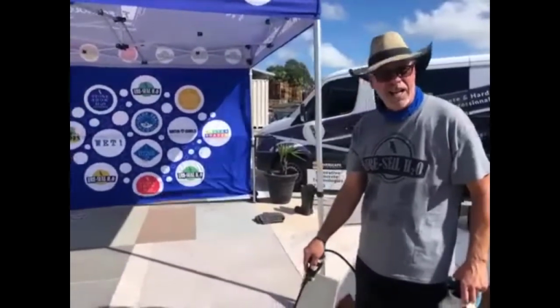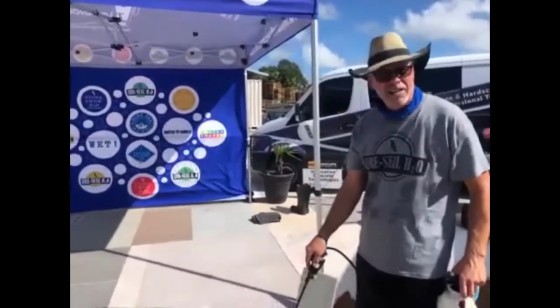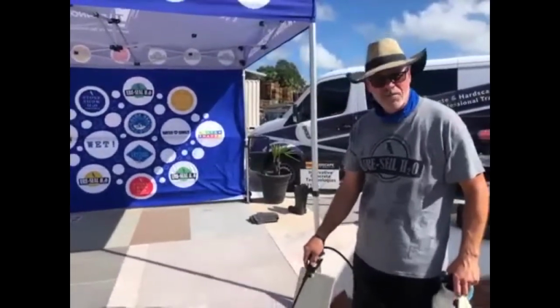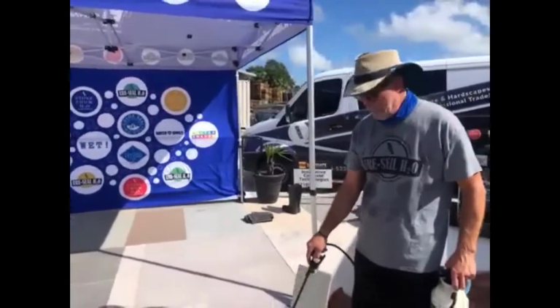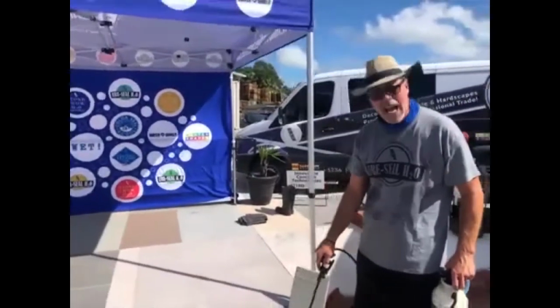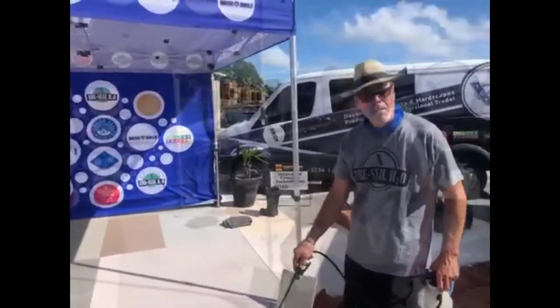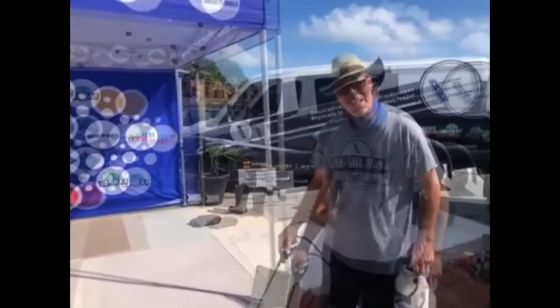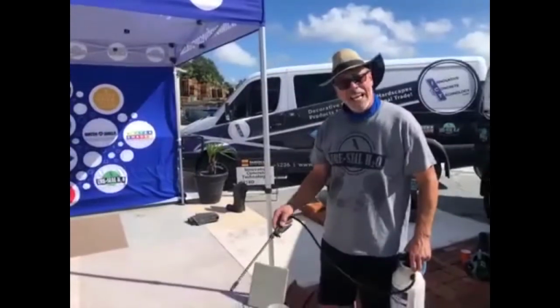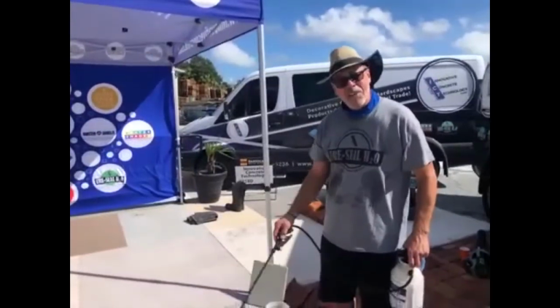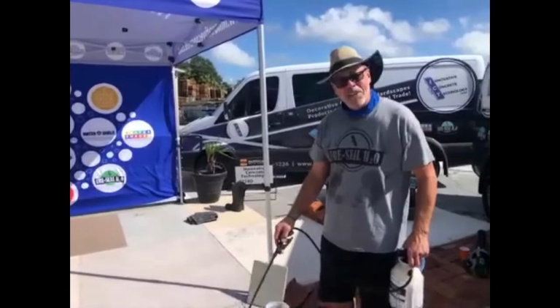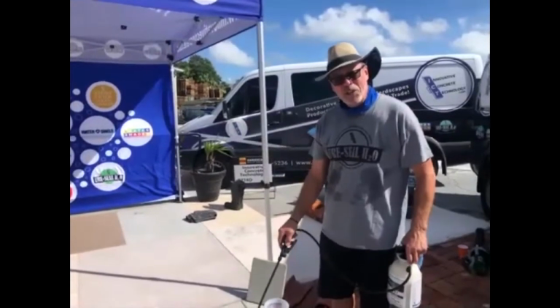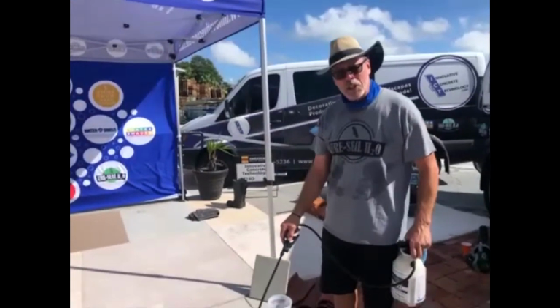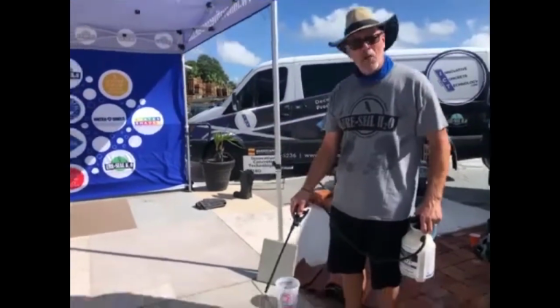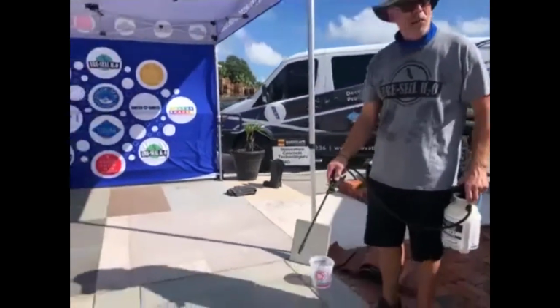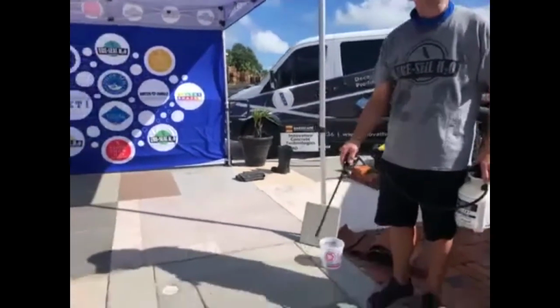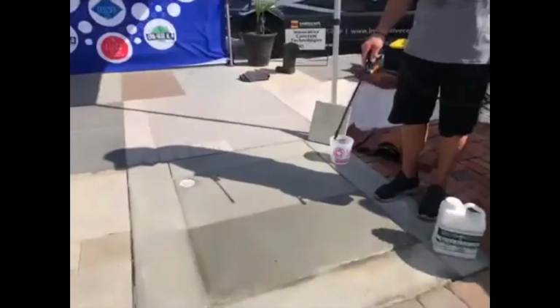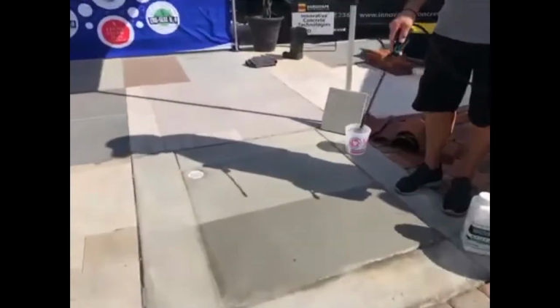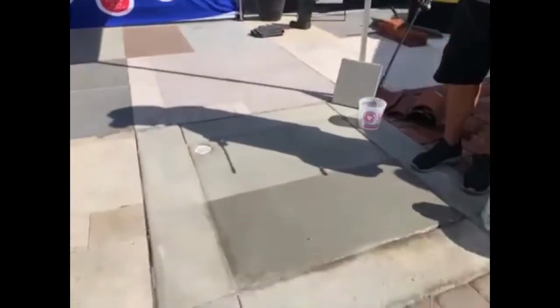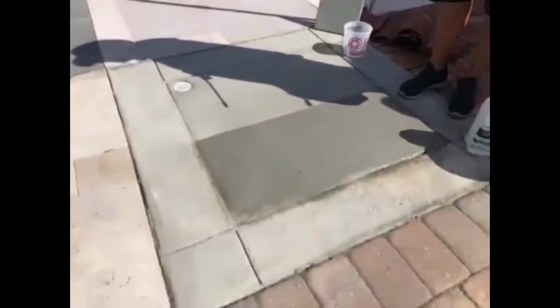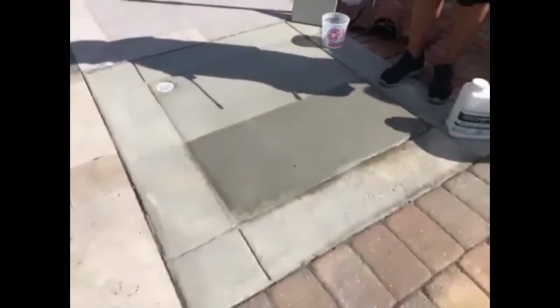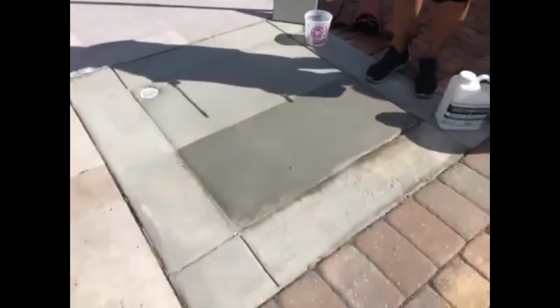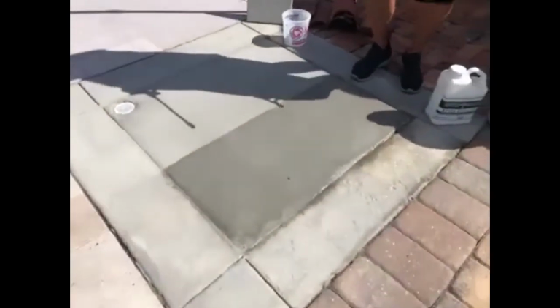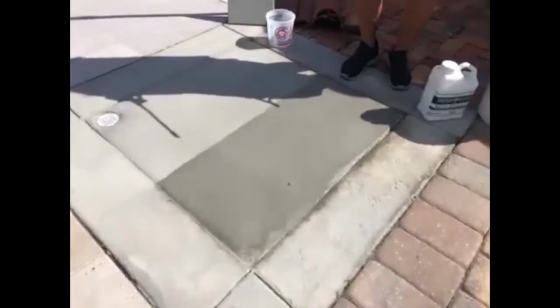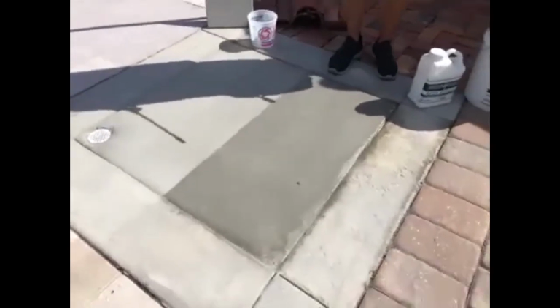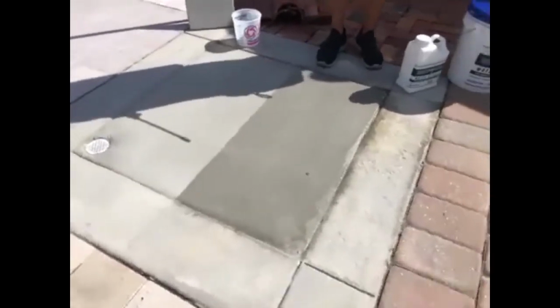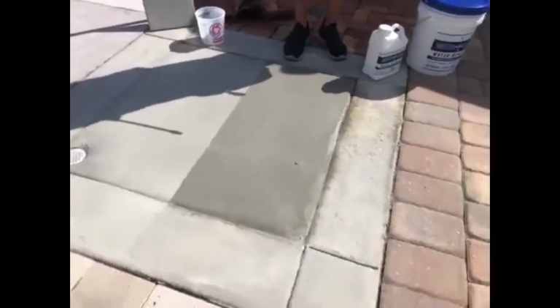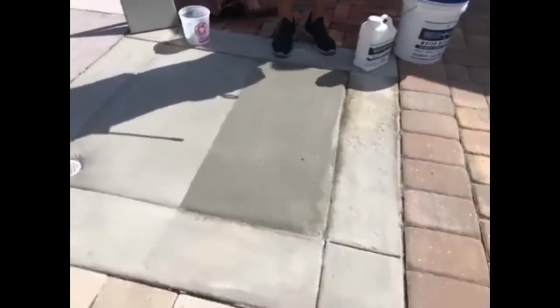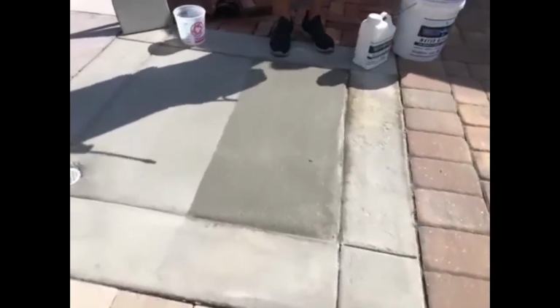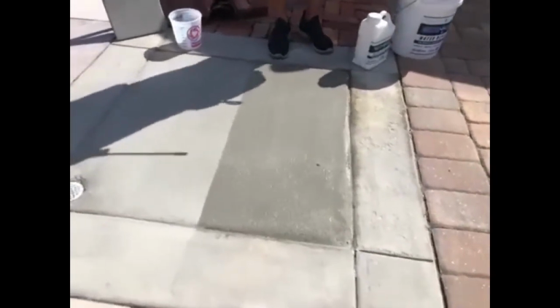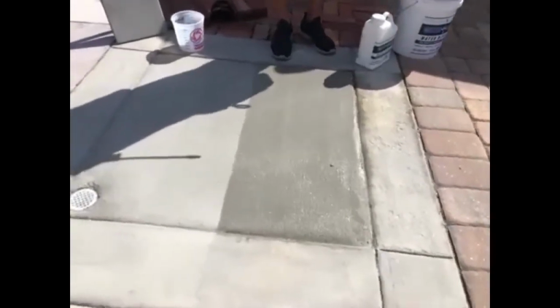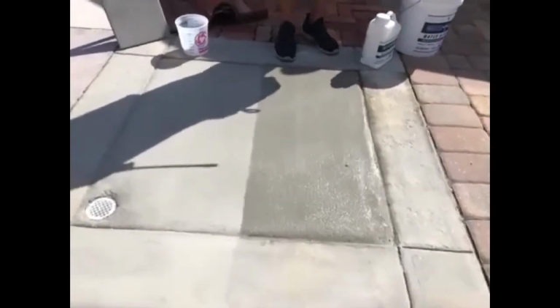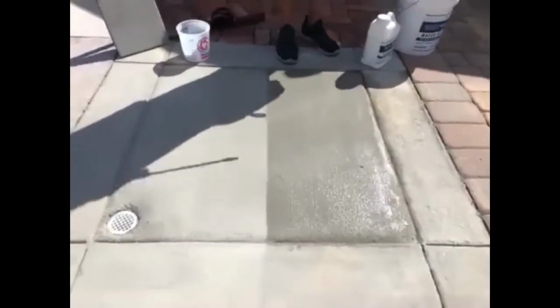On concrete, you typically have no removal. If this were to absorb in really, really fast, then I could put a second coat on, but I have to do what's called a damp-on-damp application. Once this dries, it will repel itself.